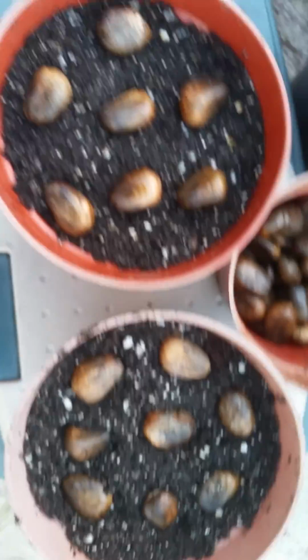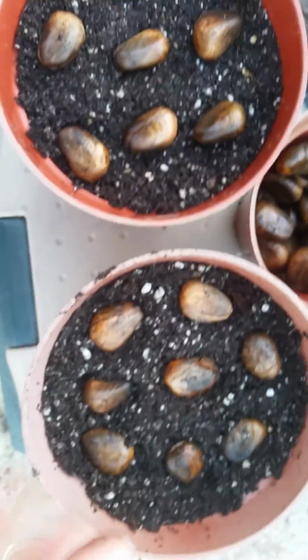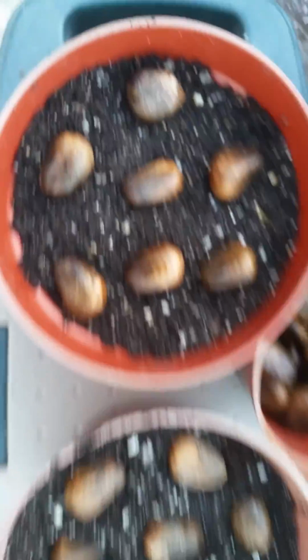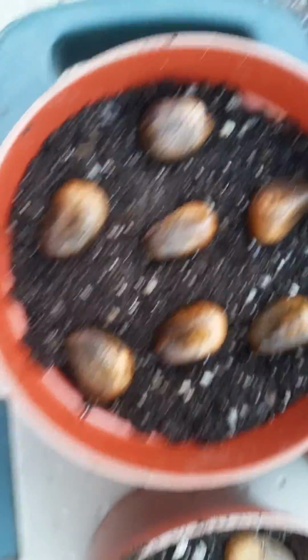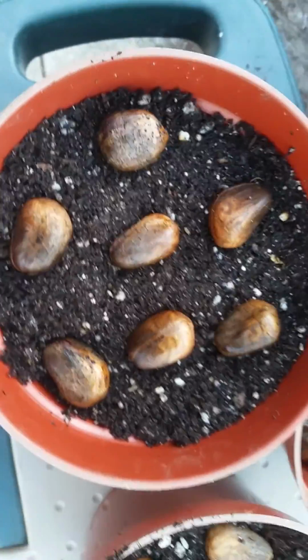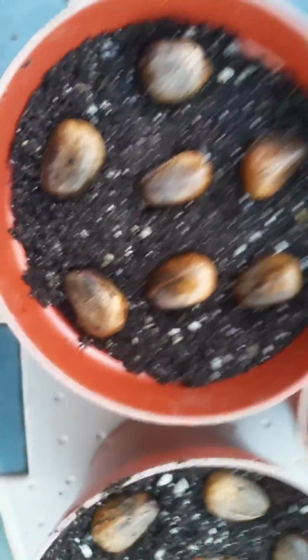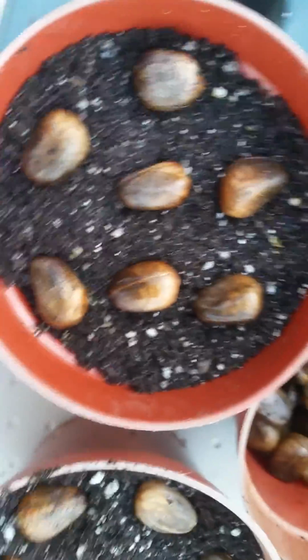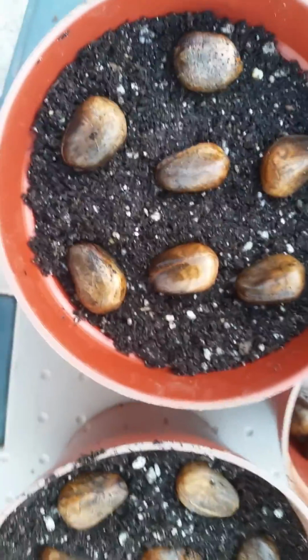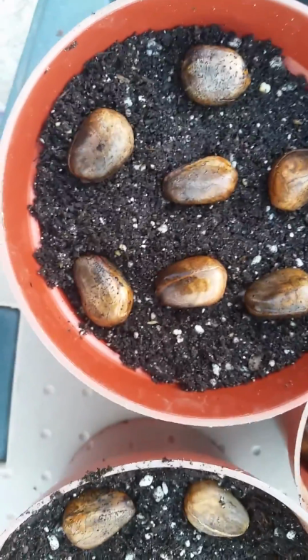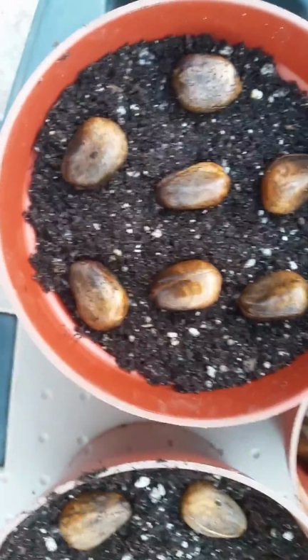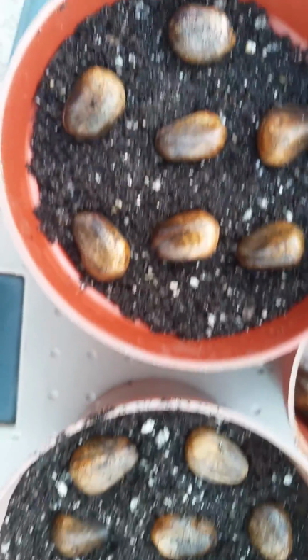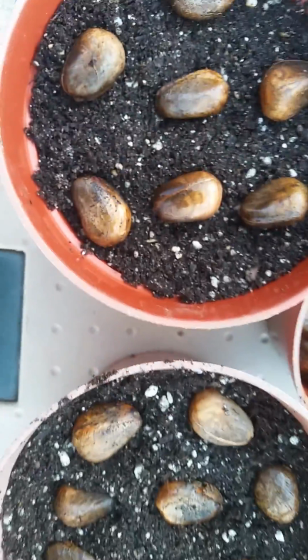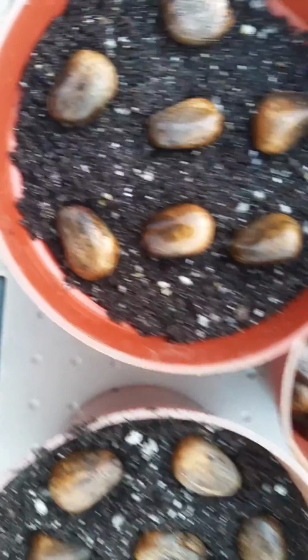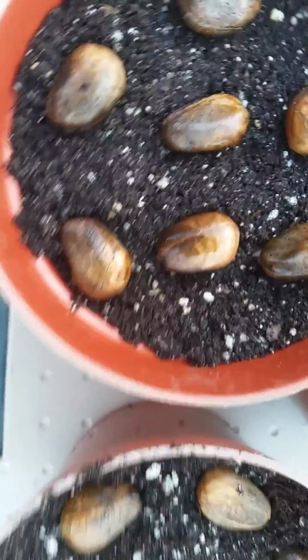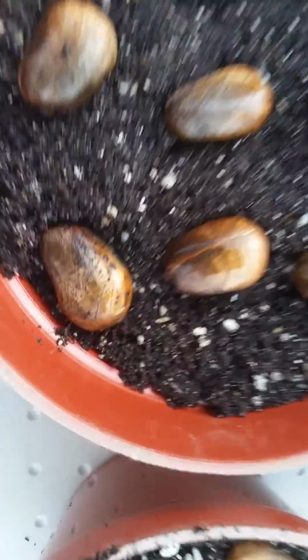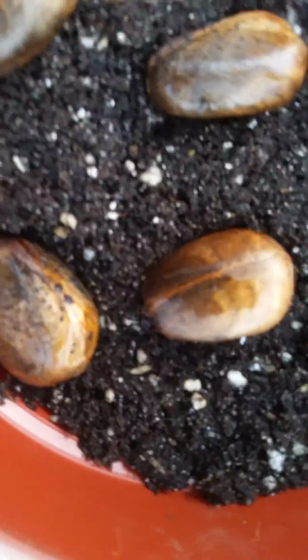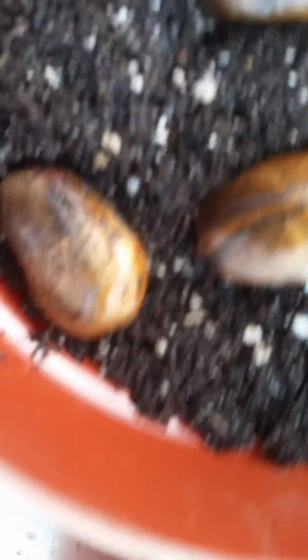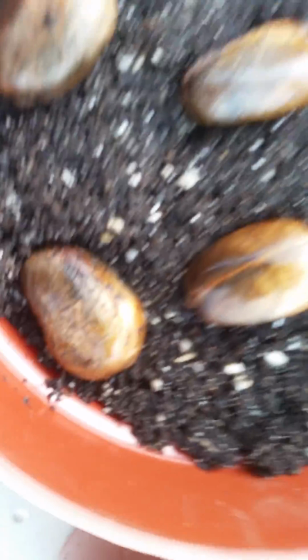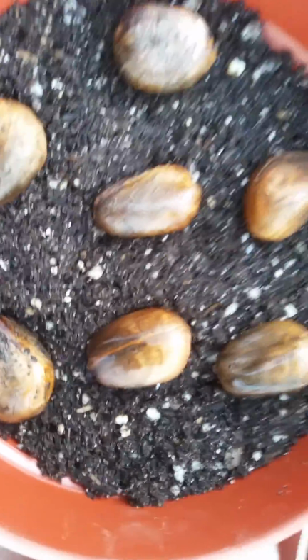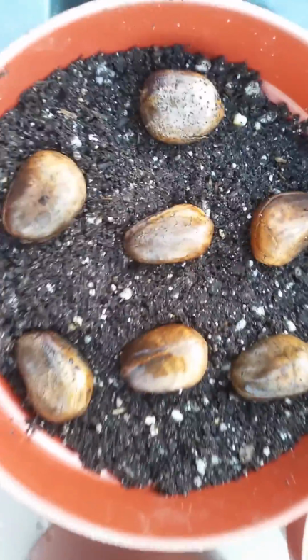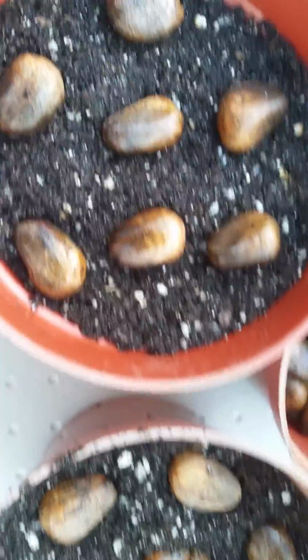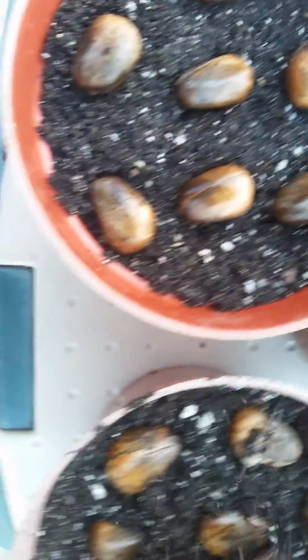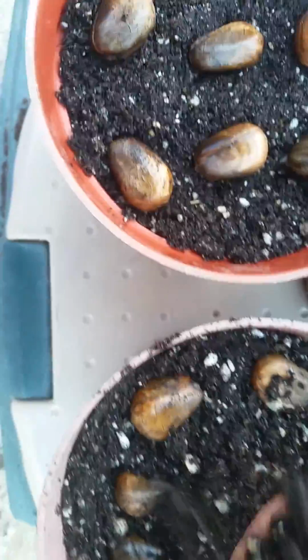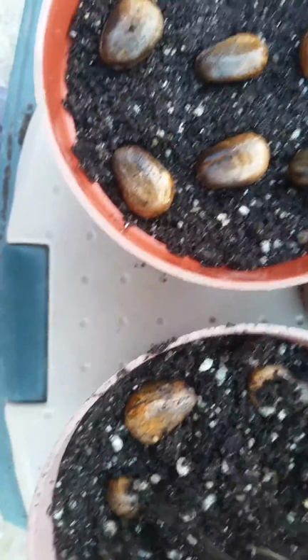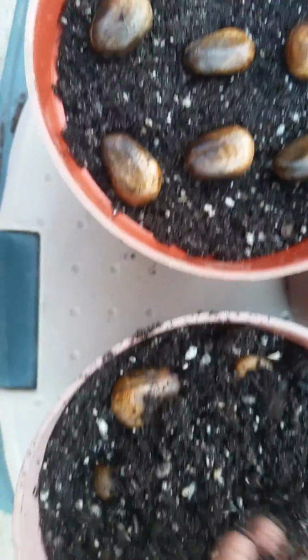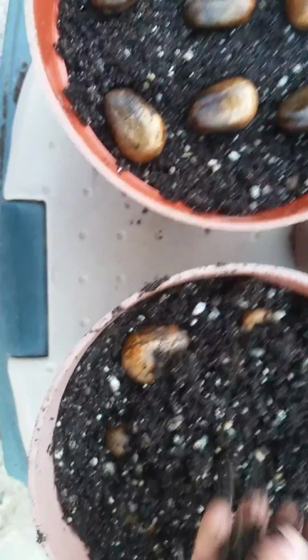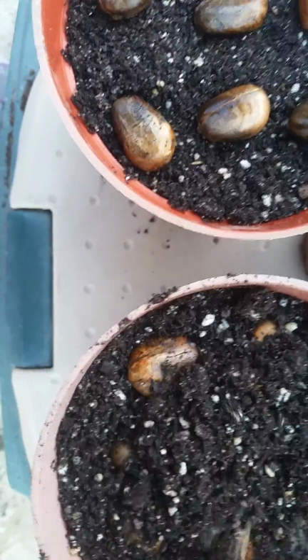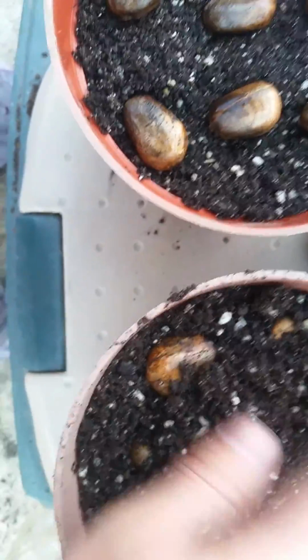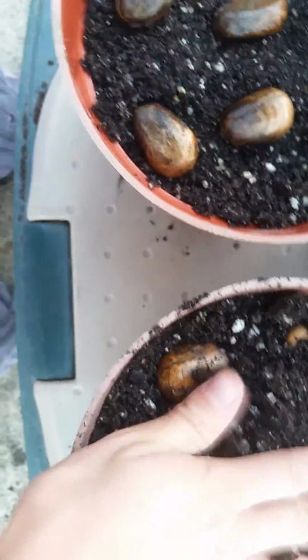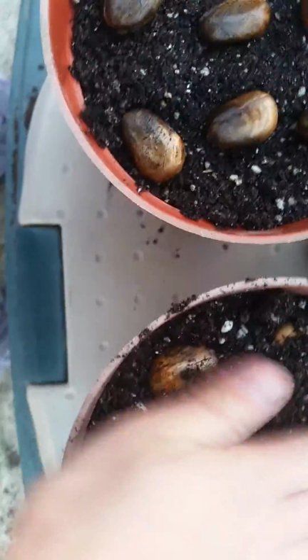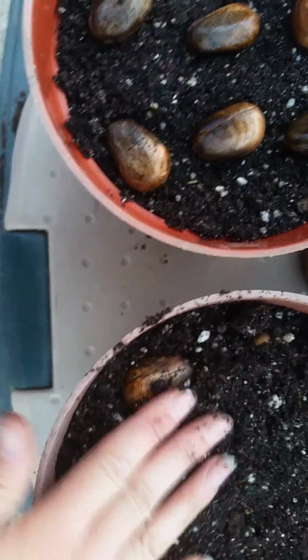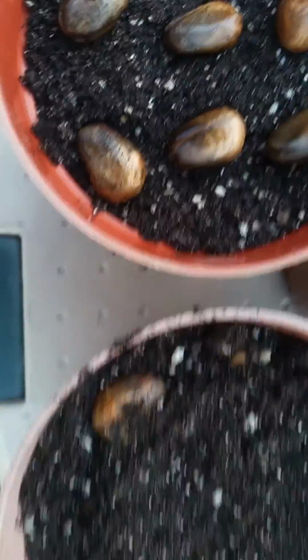As you can see, I have put some of them into the trays and I'm going to lightly cover them to make sure that they are submerged in these community pots.